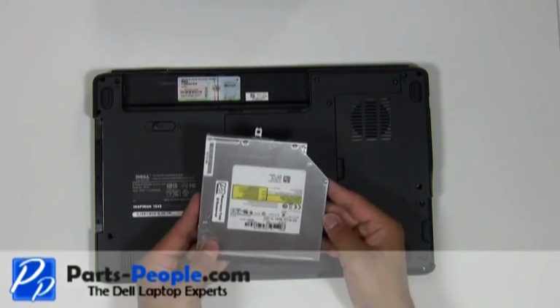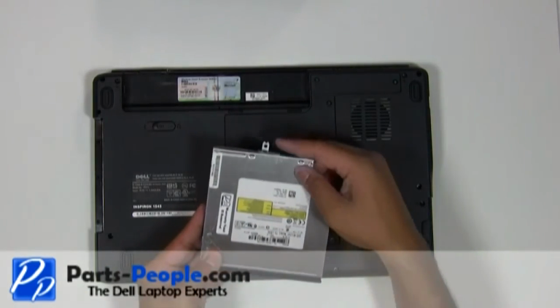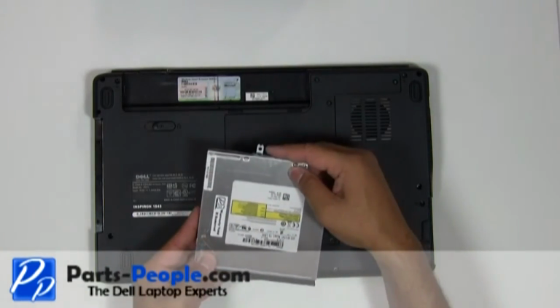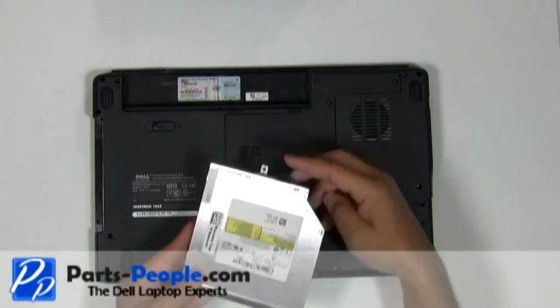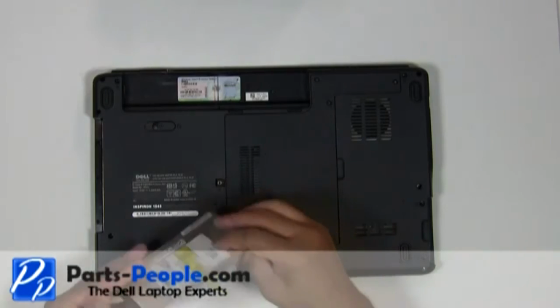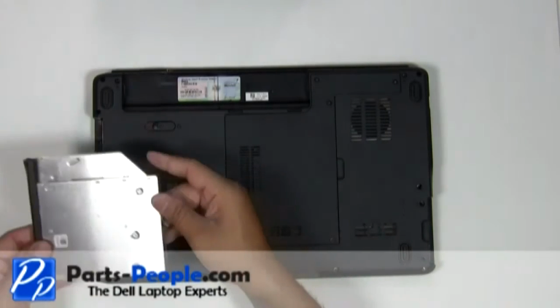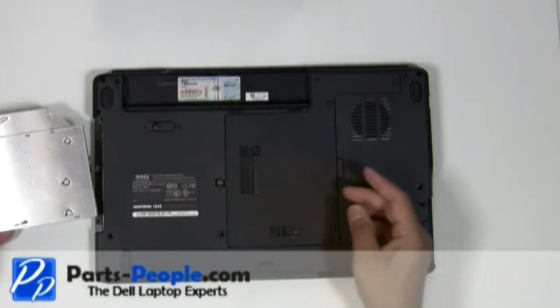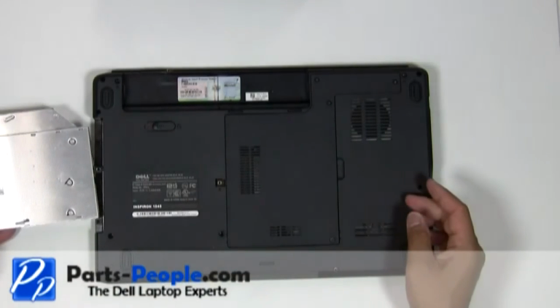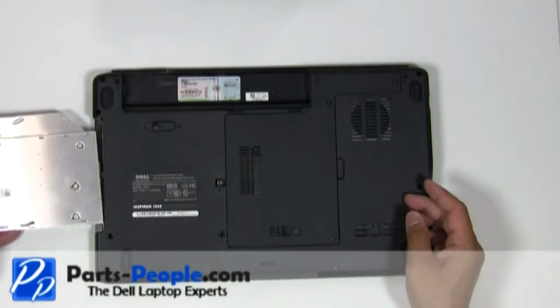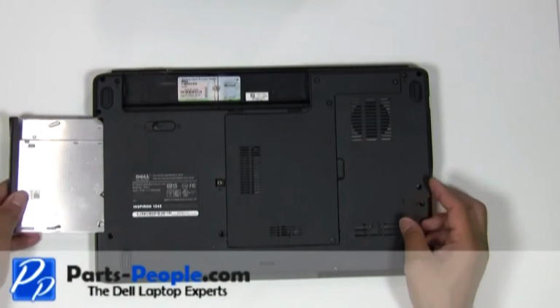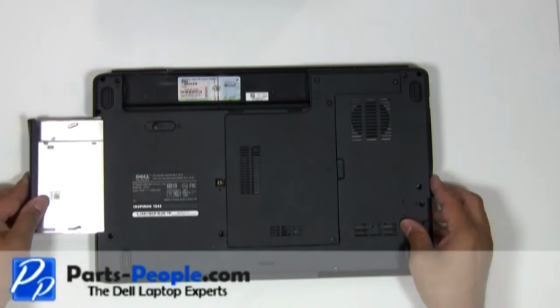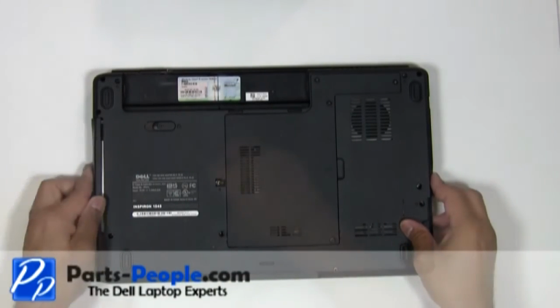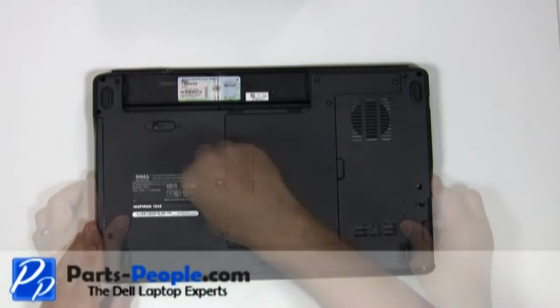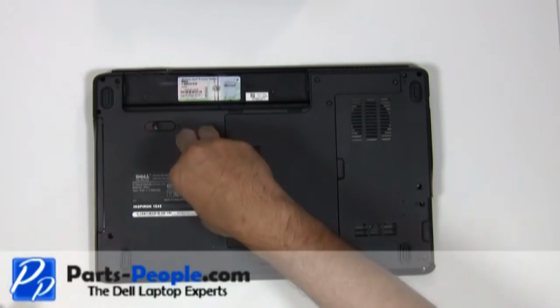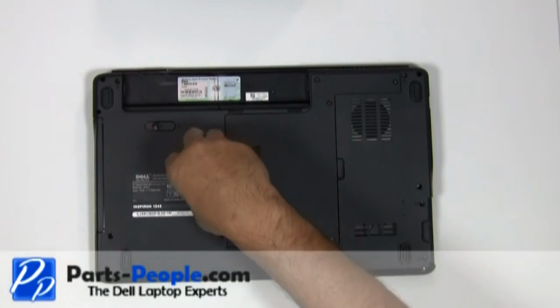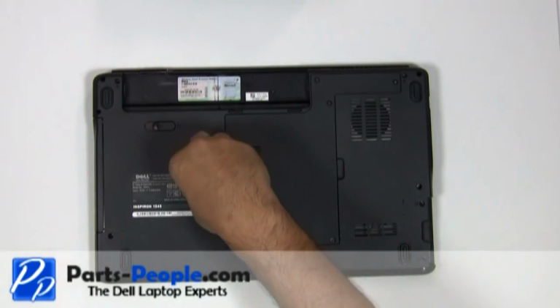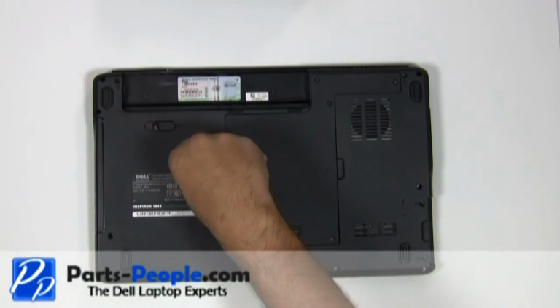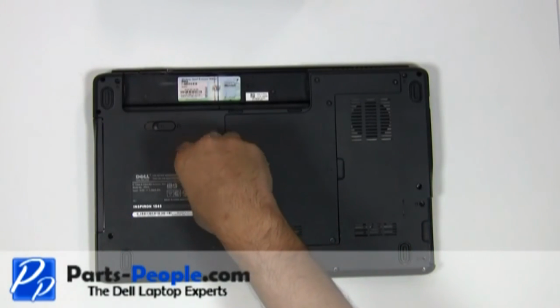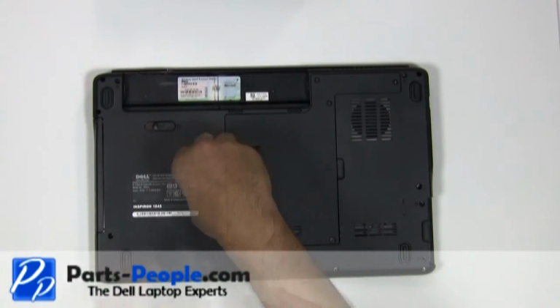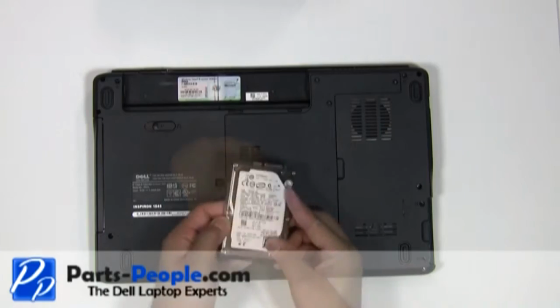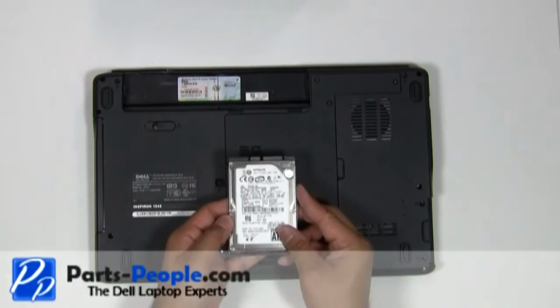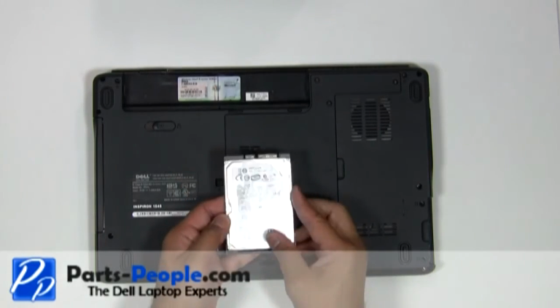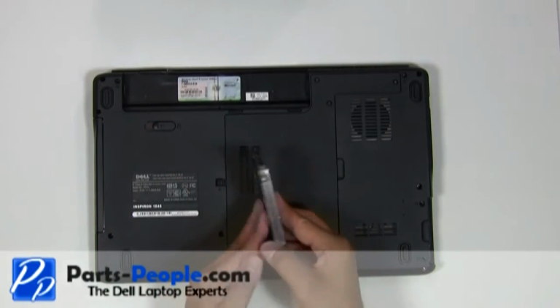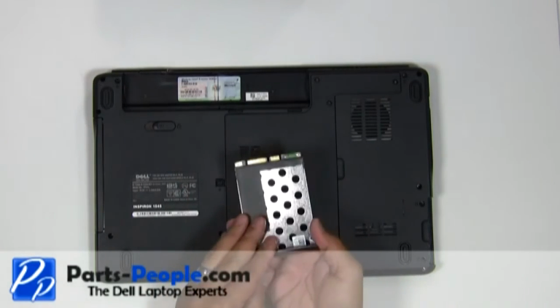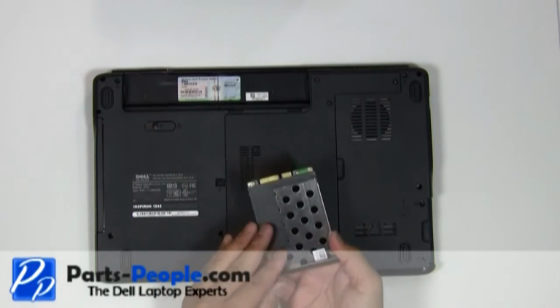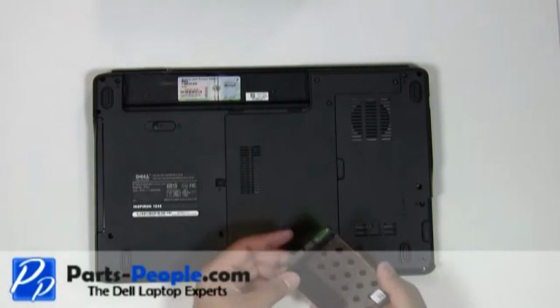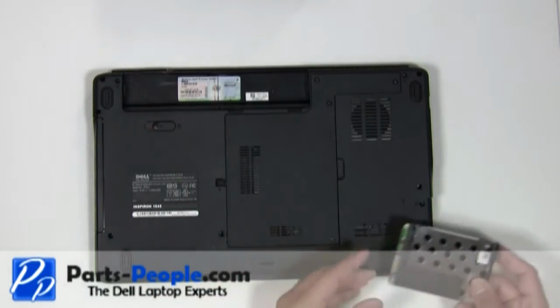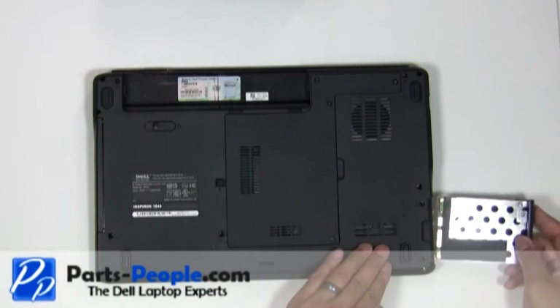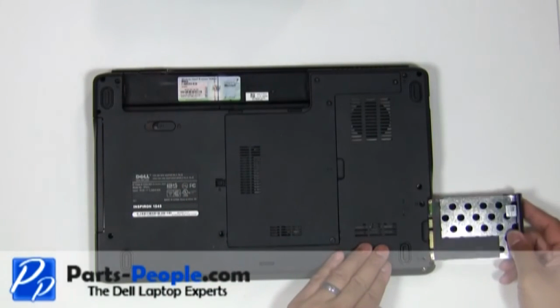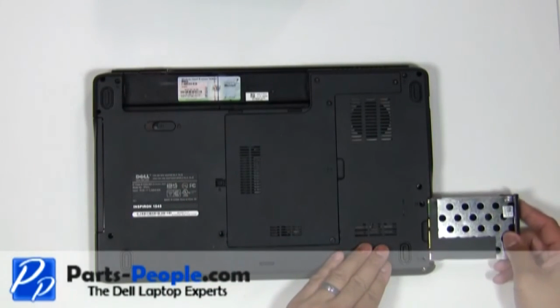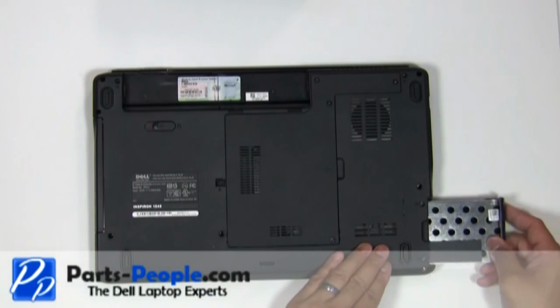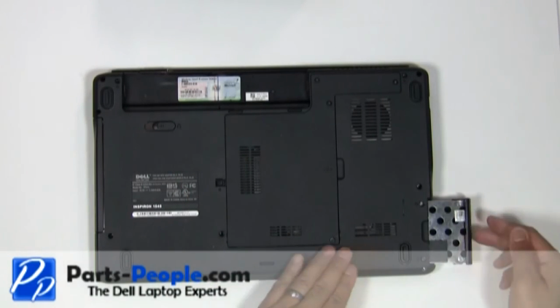Slide the optical drive into the bay, seat firmly, and replace the optical drive retaining screw. Slide the hard drive assembly into the laptop and secure it with the two hard drive screws.